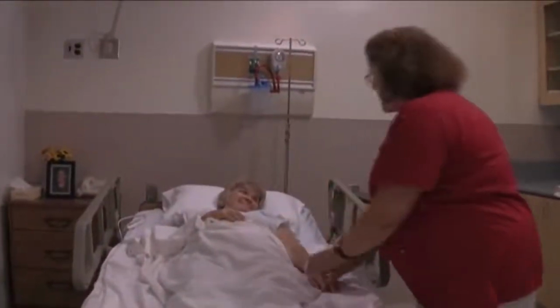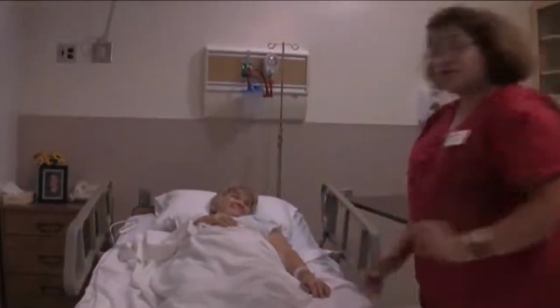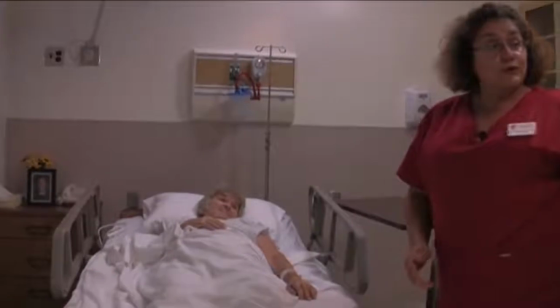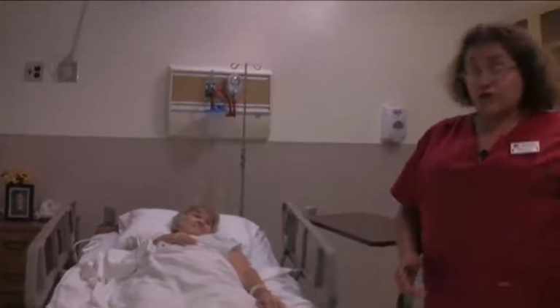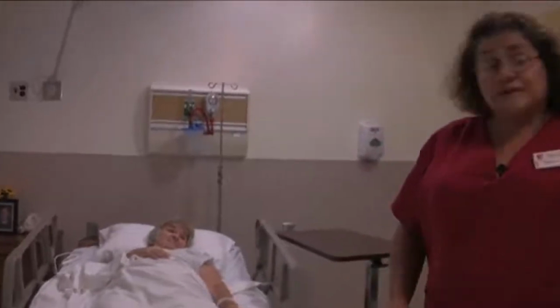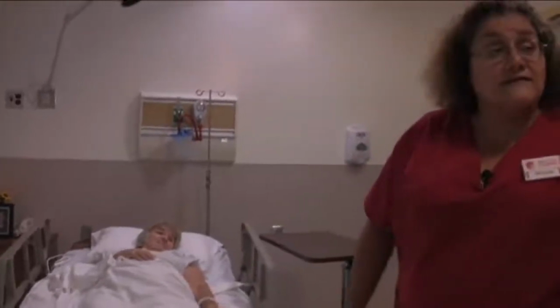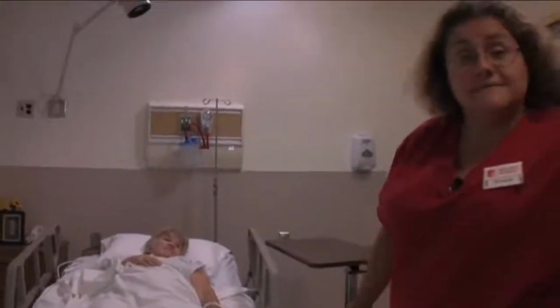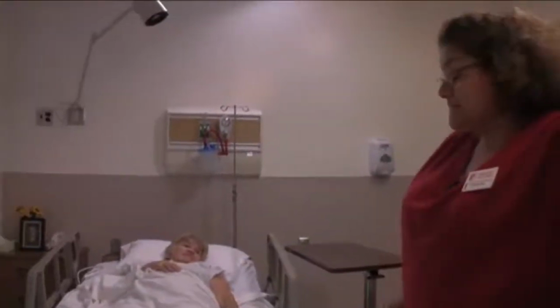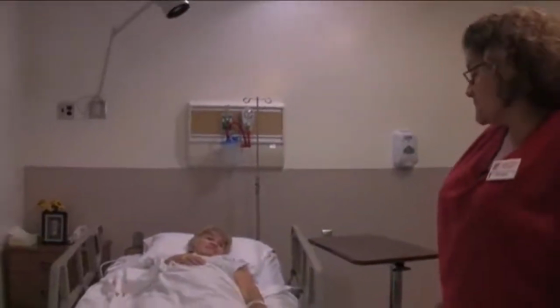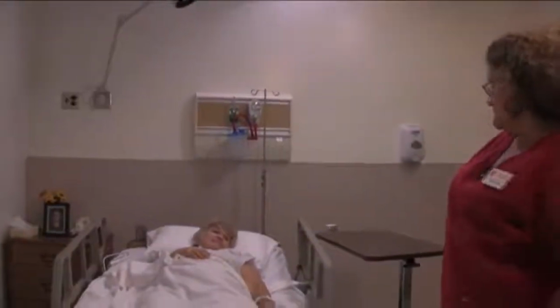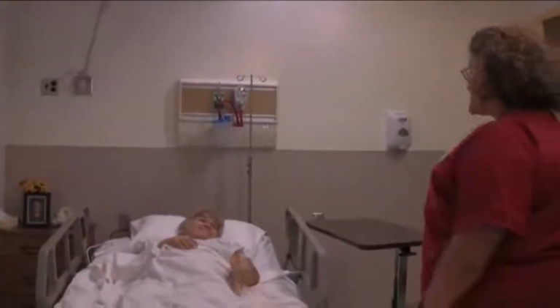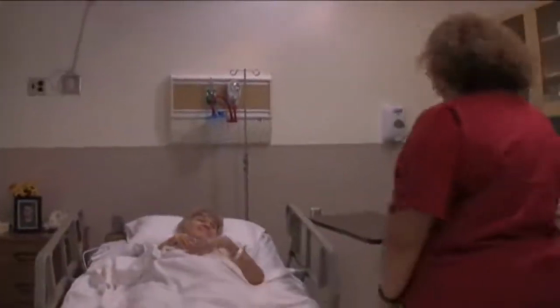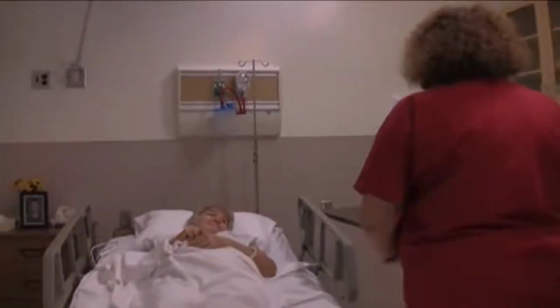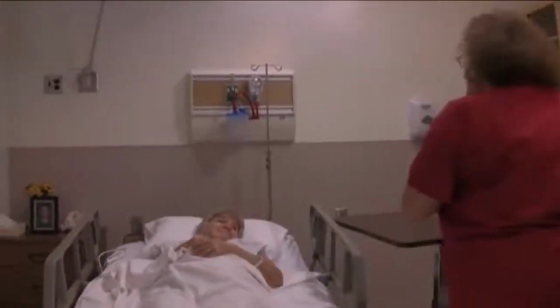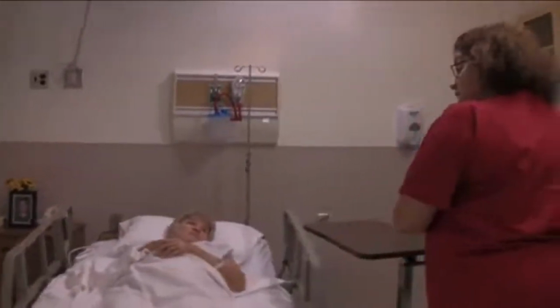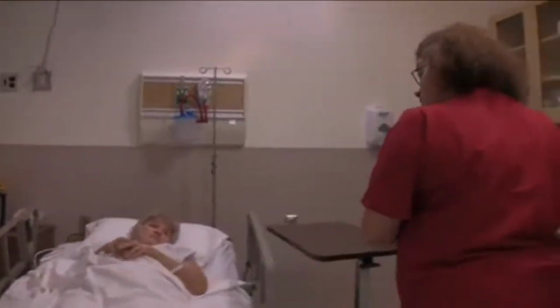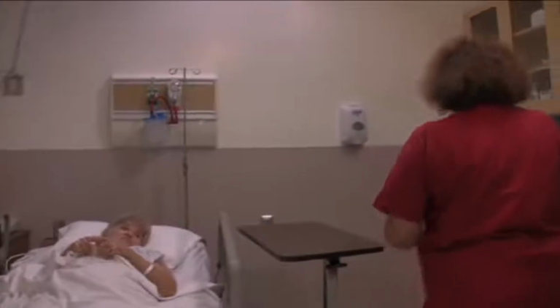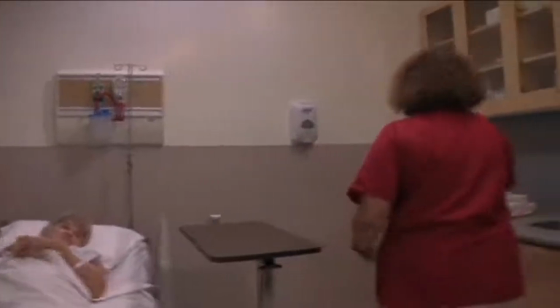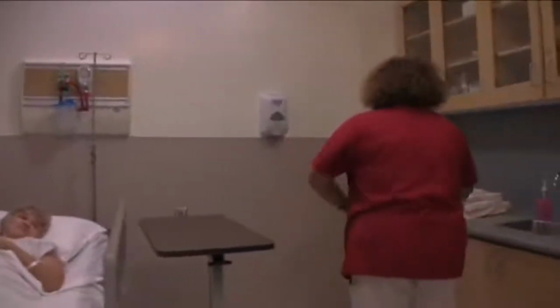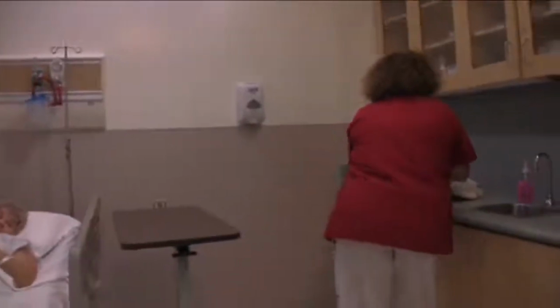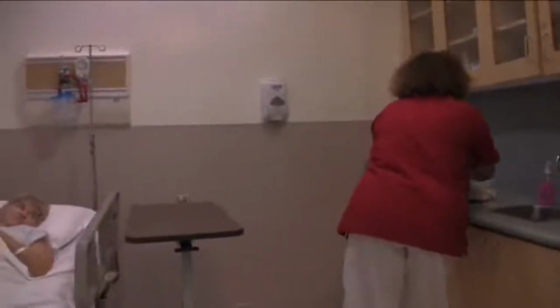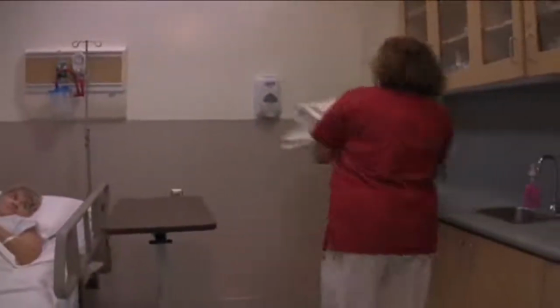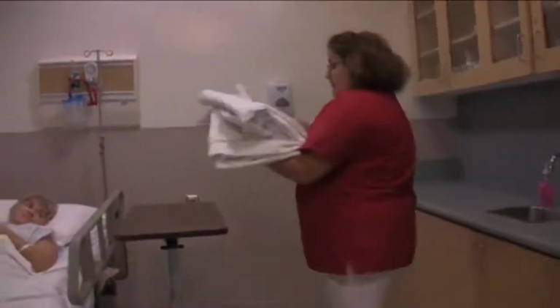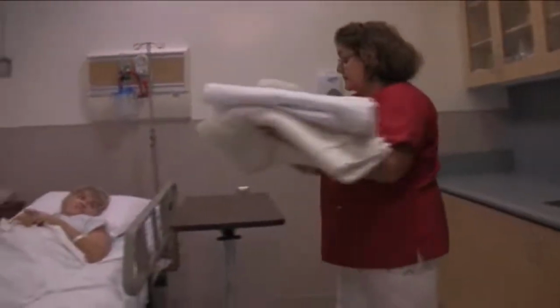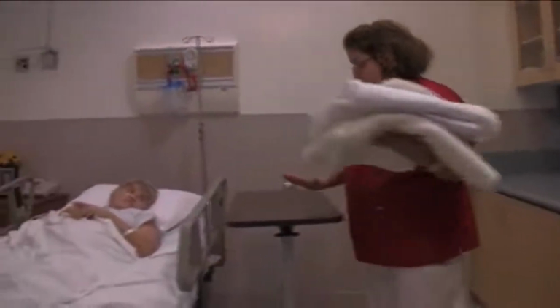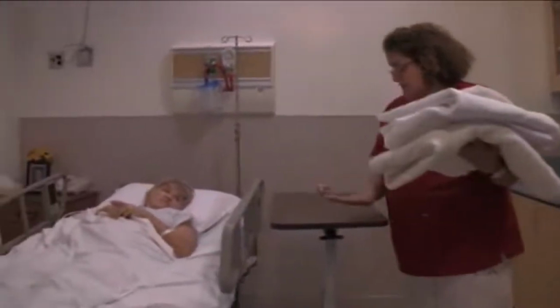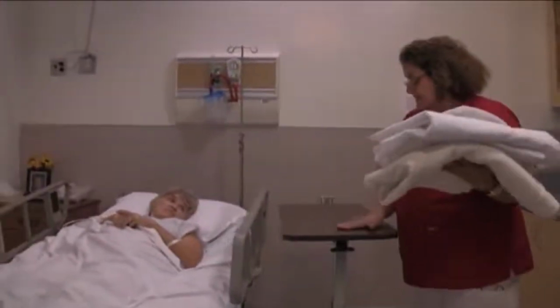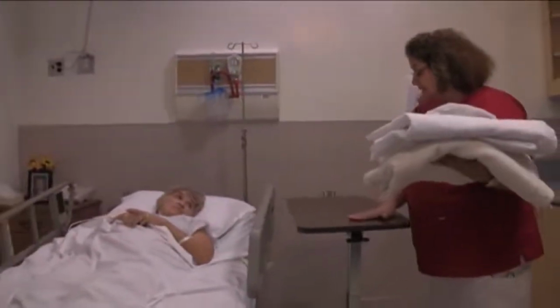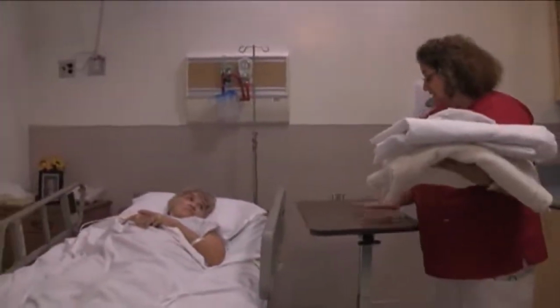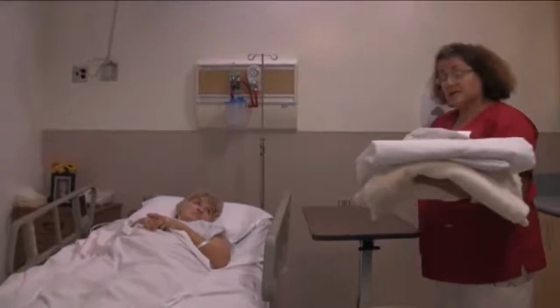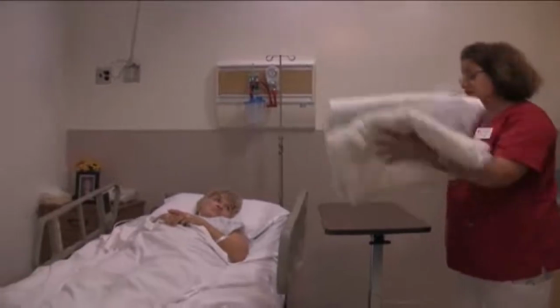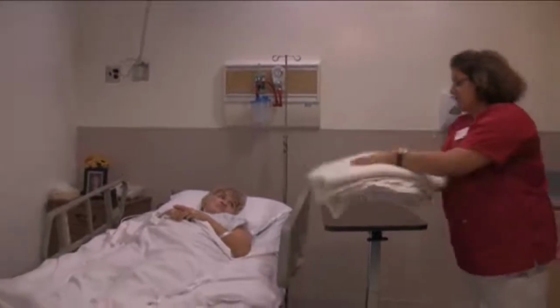I'm also going to pull the curtain to give you privacy. Now I'm going to gather my linen and I'm going to place my linen on top of a clean surface.